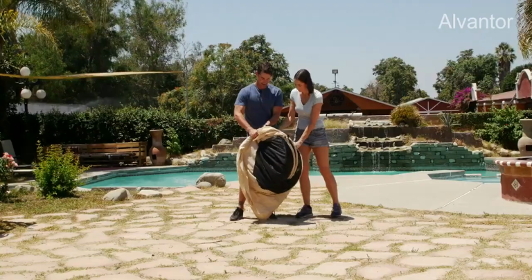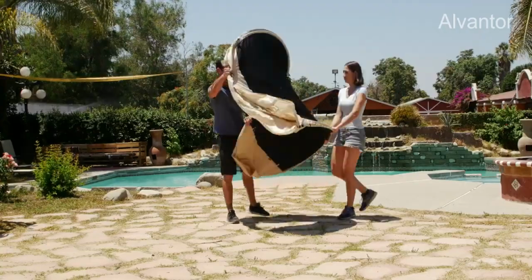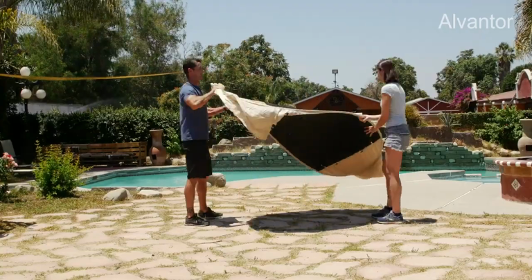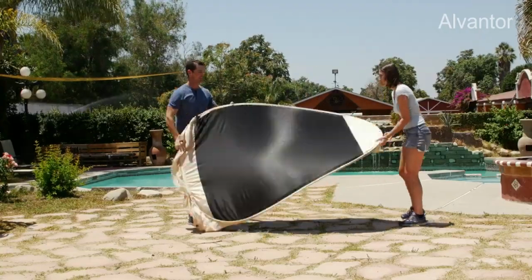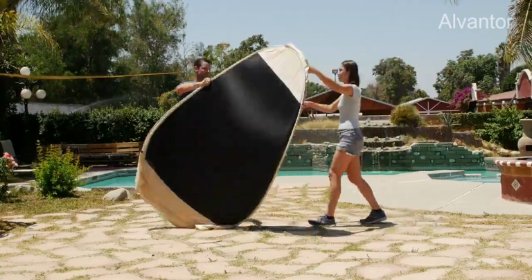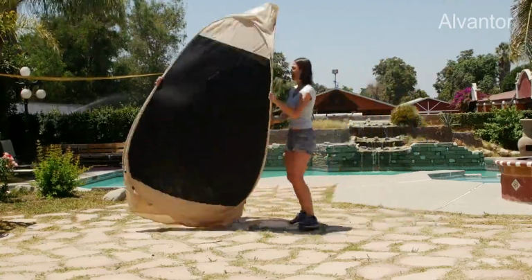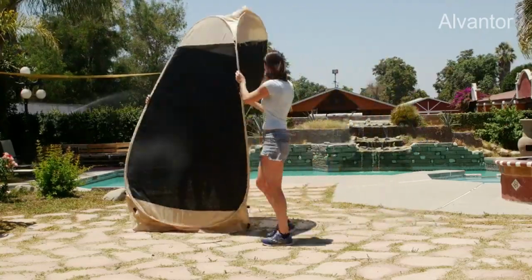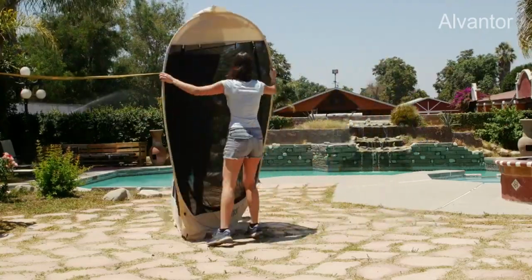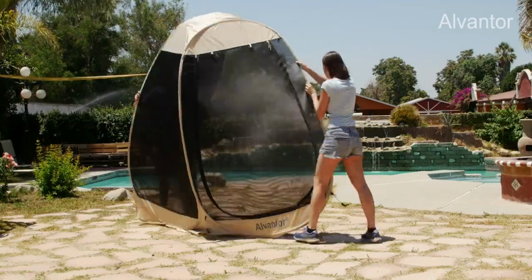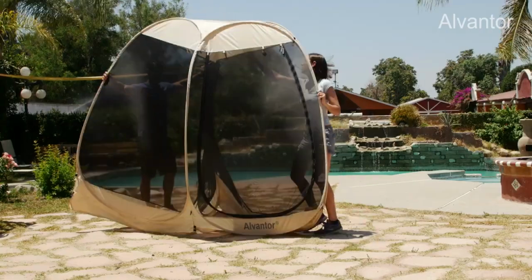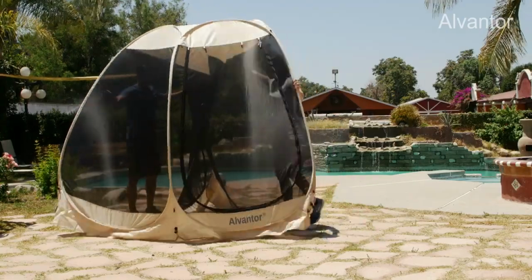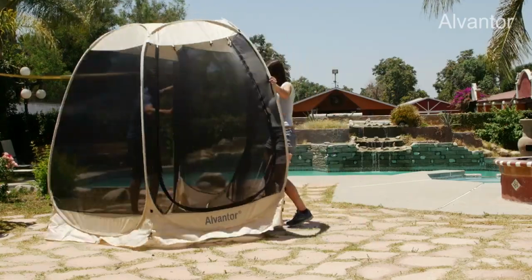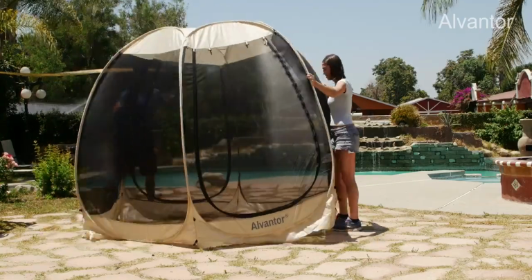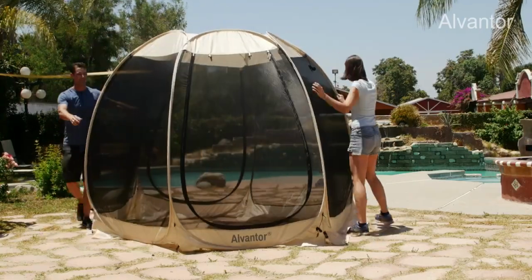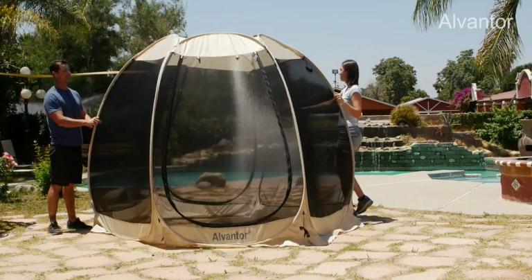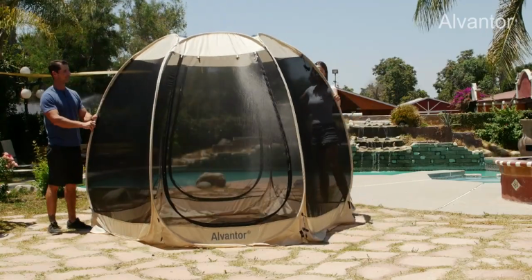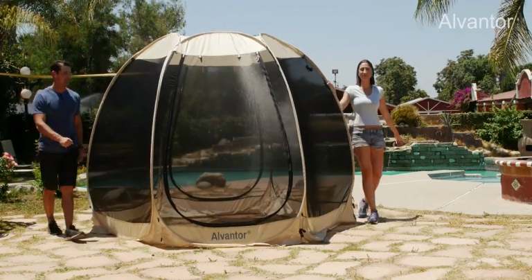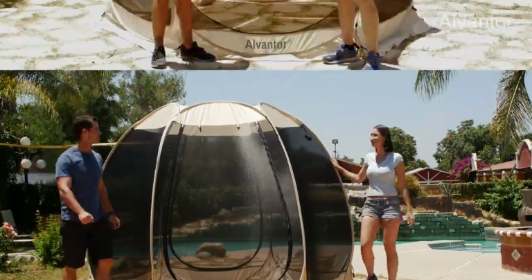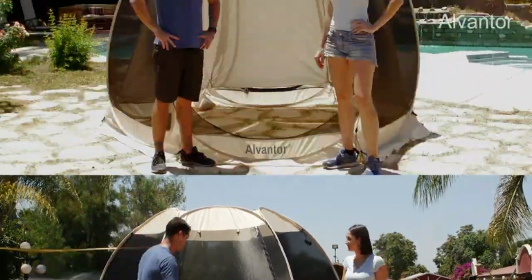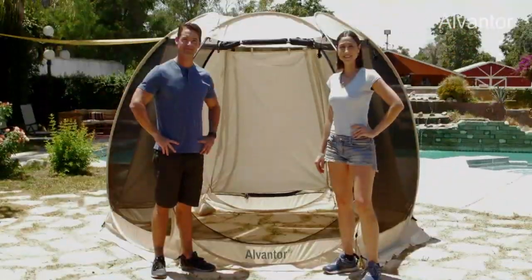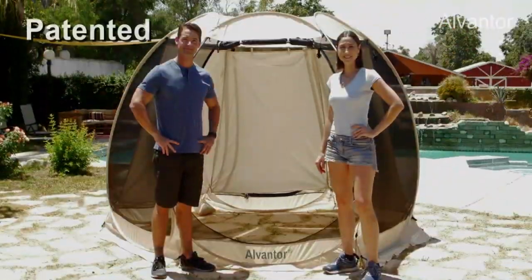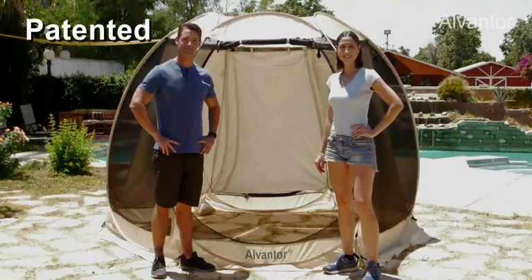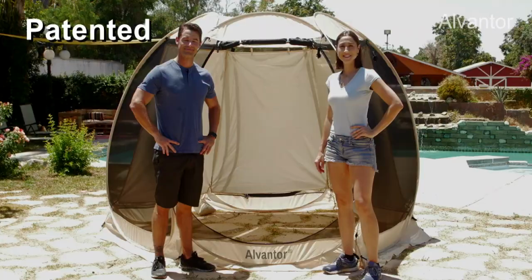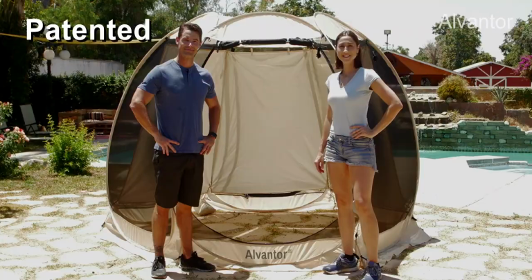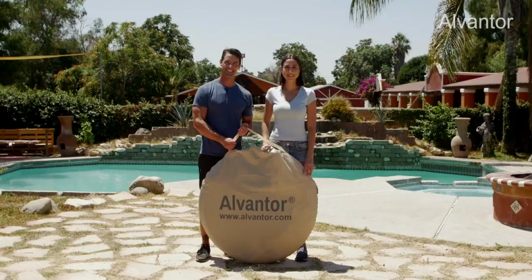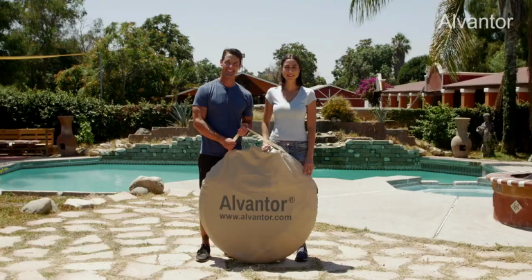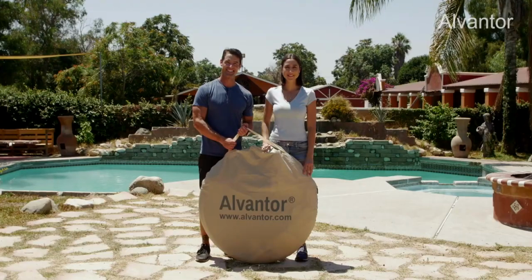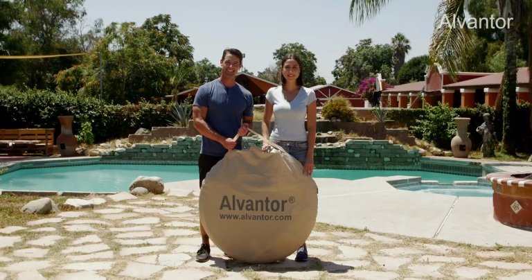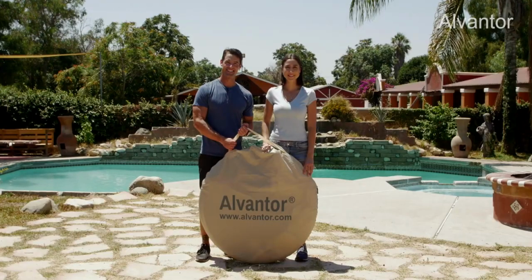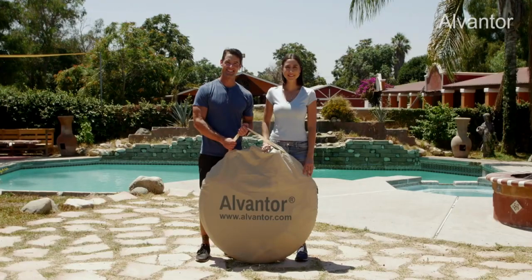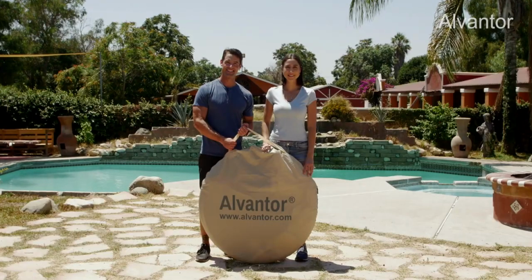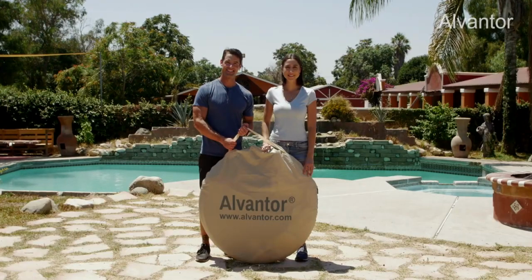The Alvantor Screenhouse pops up in minutes with minimal effort and no assembly. This design is innovative, patented, and lightweight, and it can be easily carried by one person wherever you may need it.